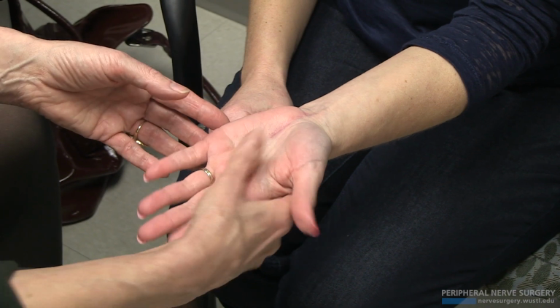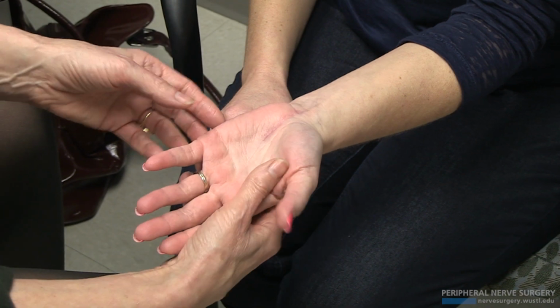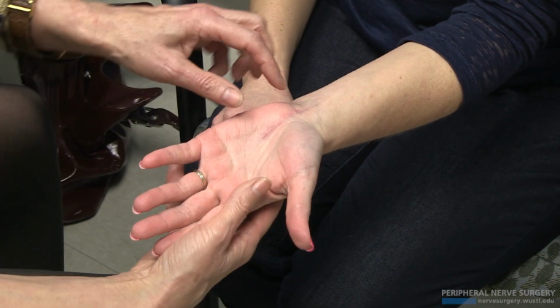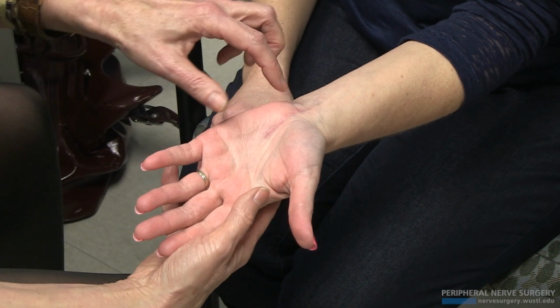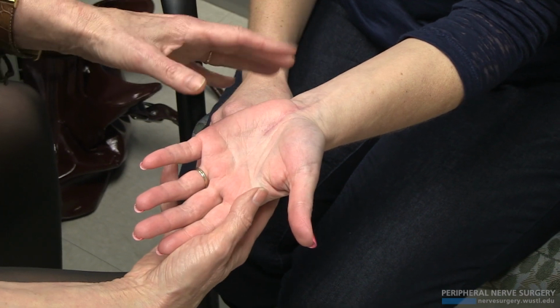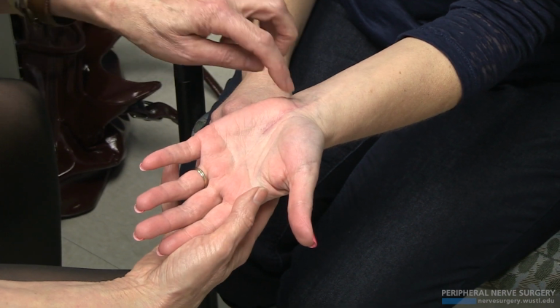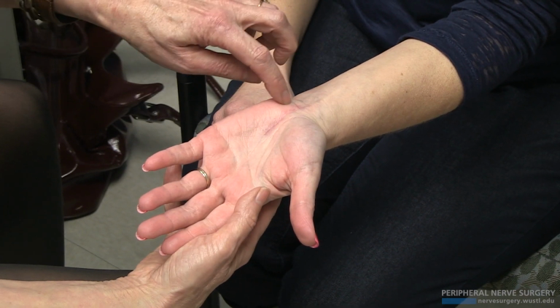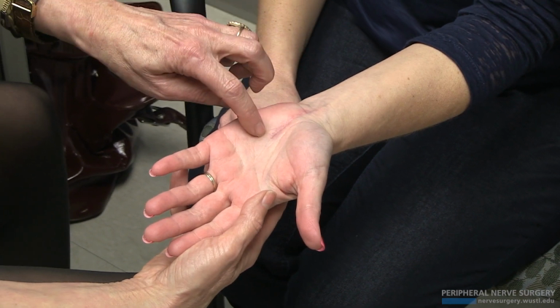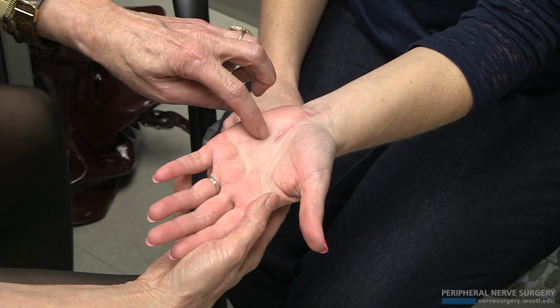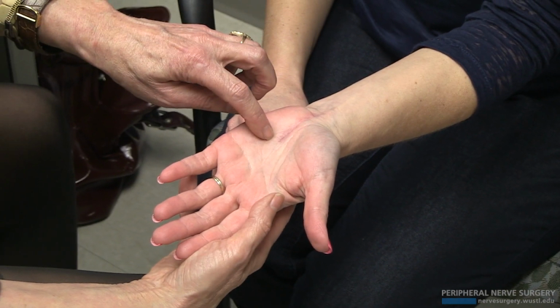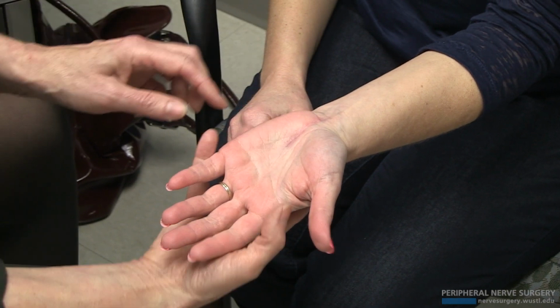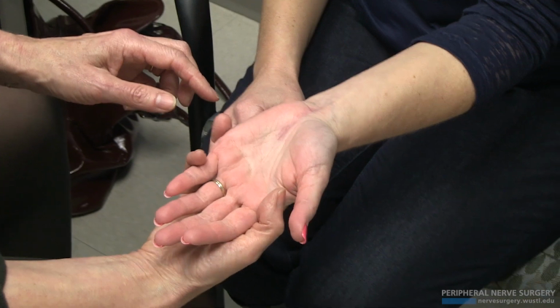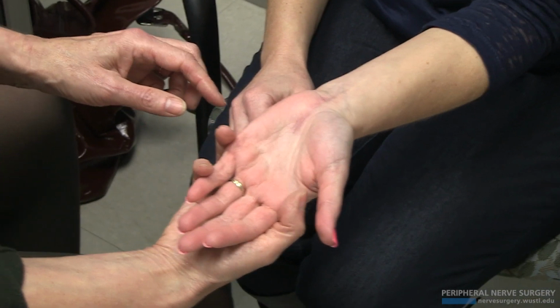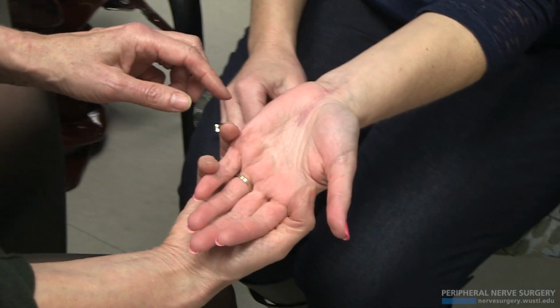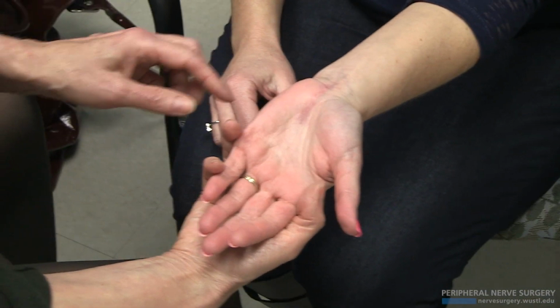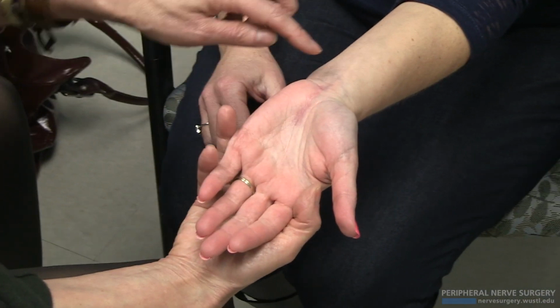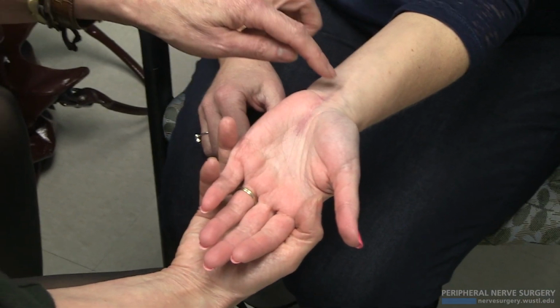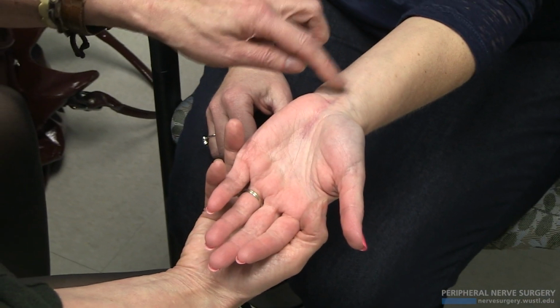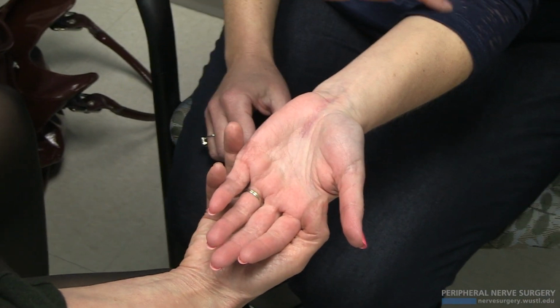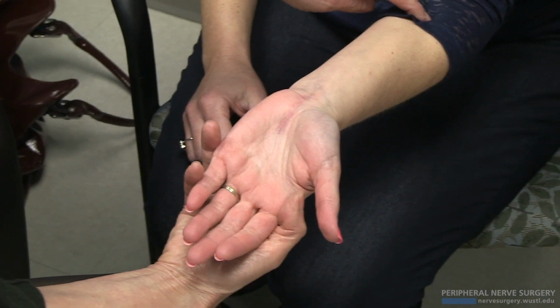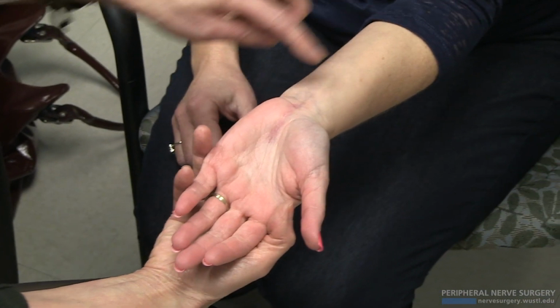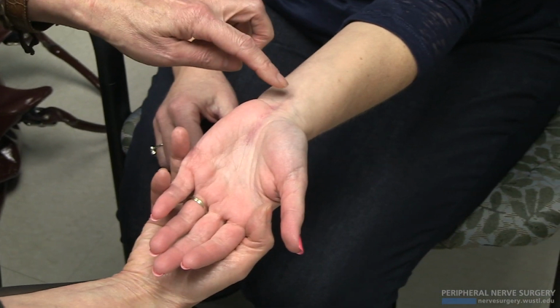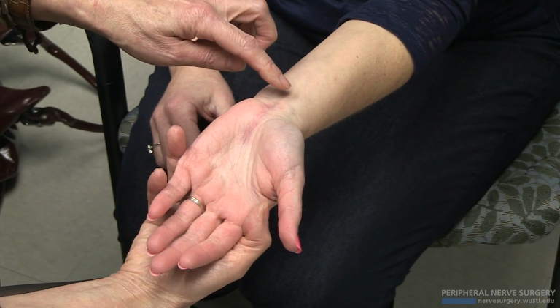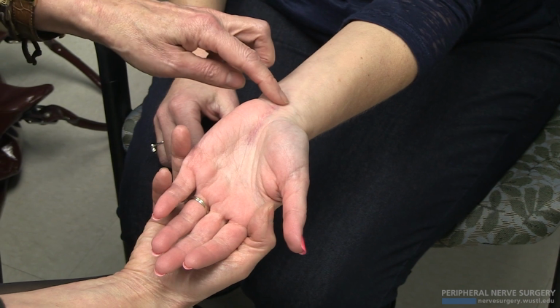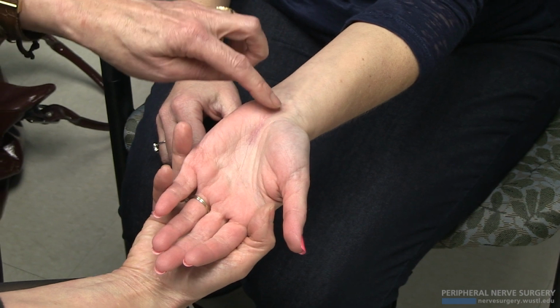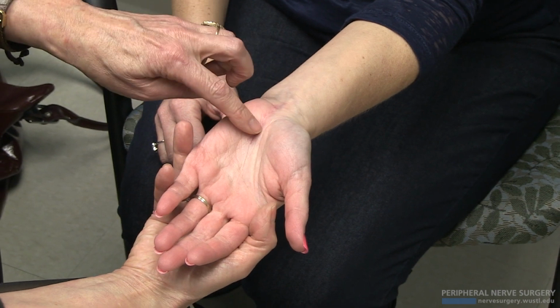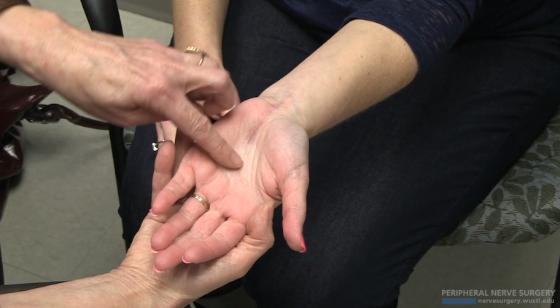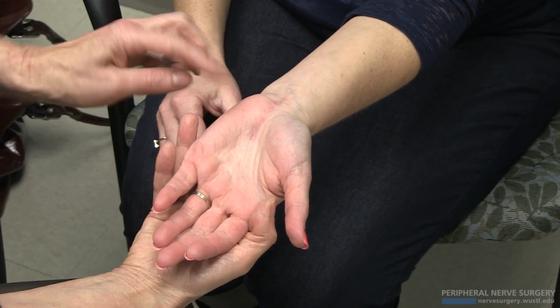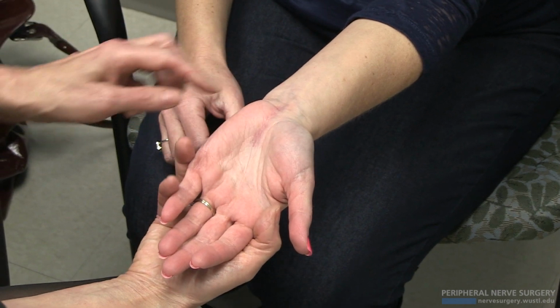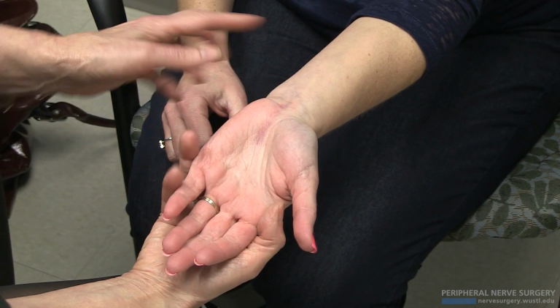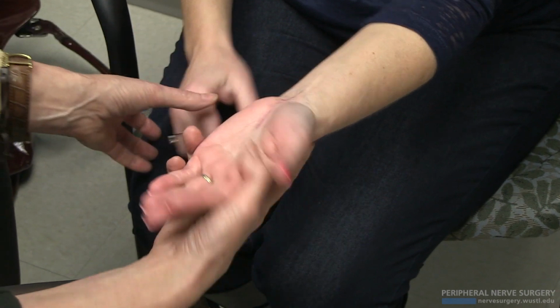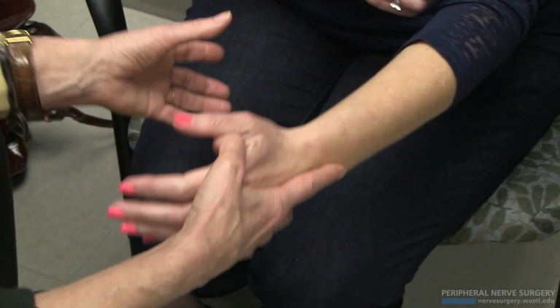My solution, if we redo it, is to make the incision quite a bit ulnar. Now I want to try the scratch collapse test — I'll be pushing on the pronator, scratching here, scratching here, and scratching here to see what's going on.